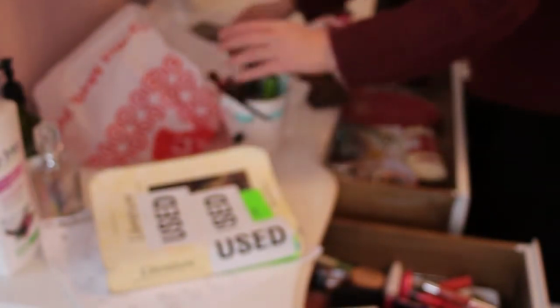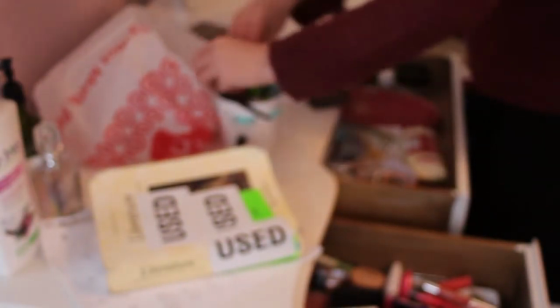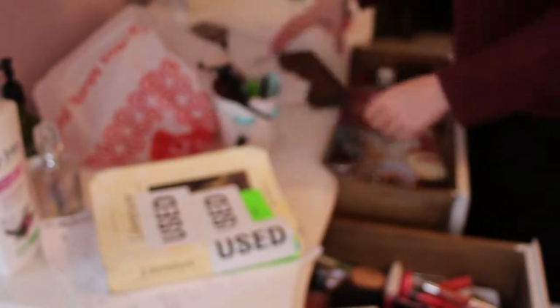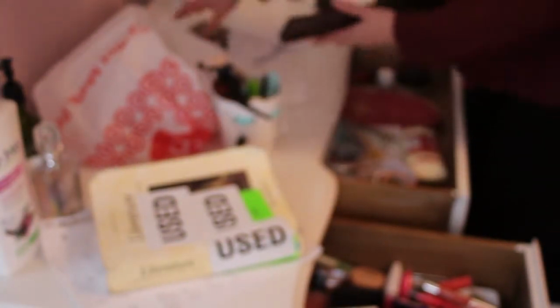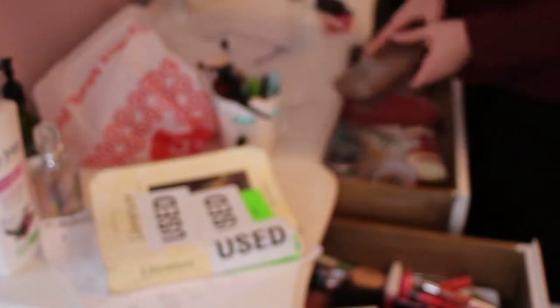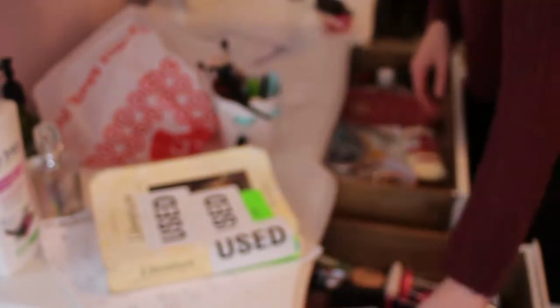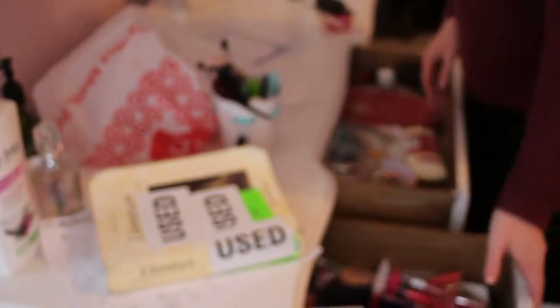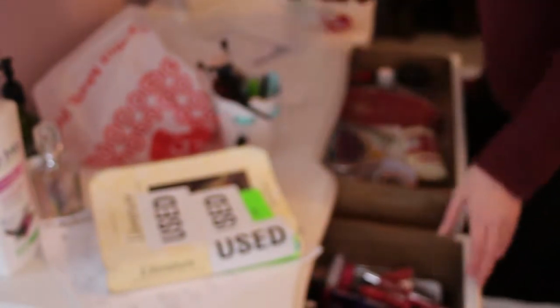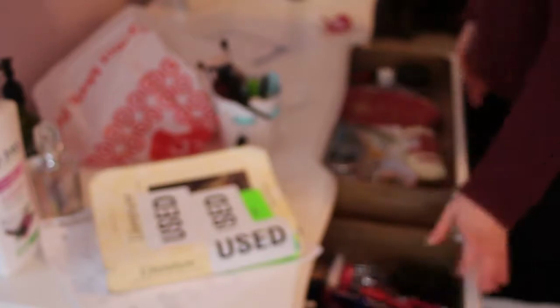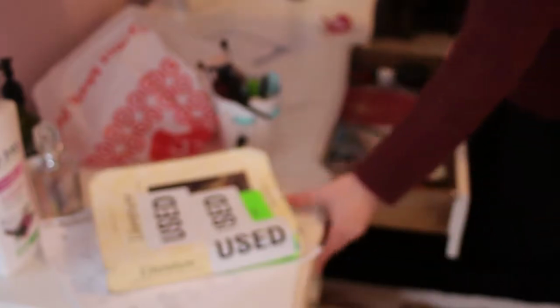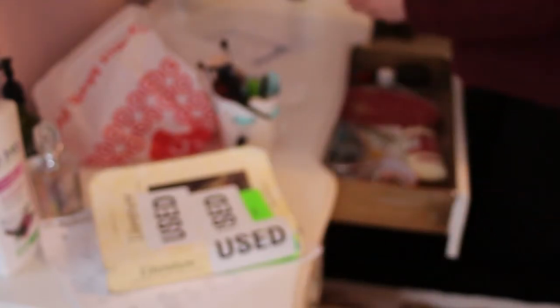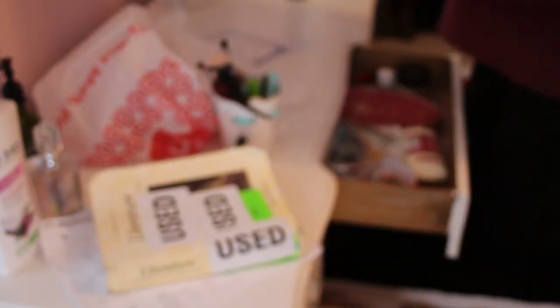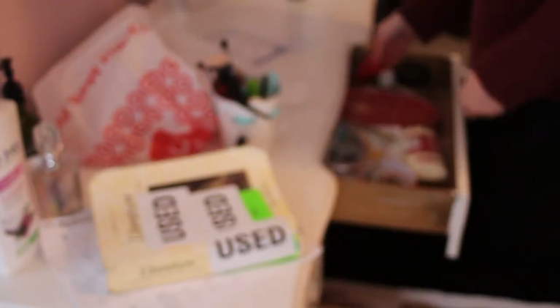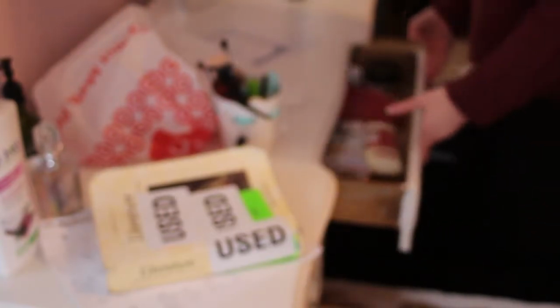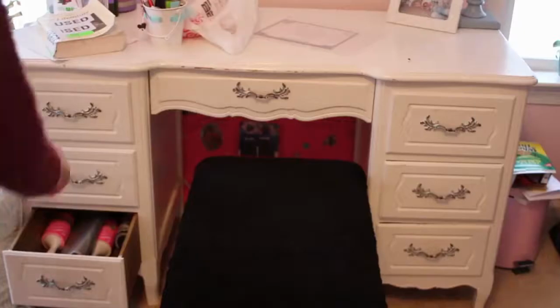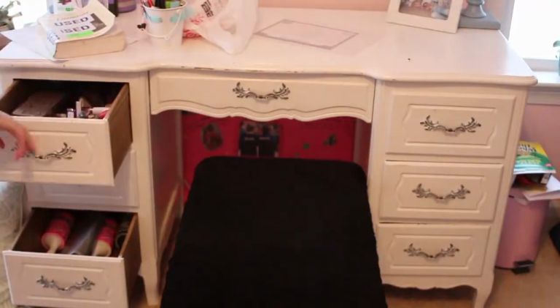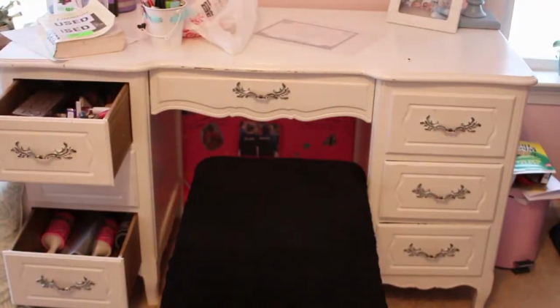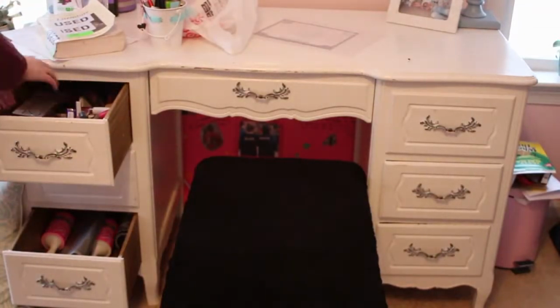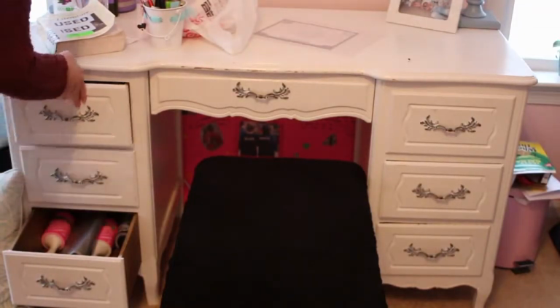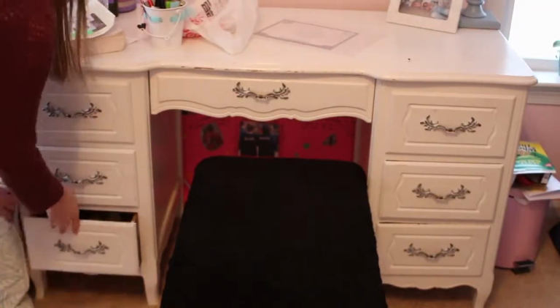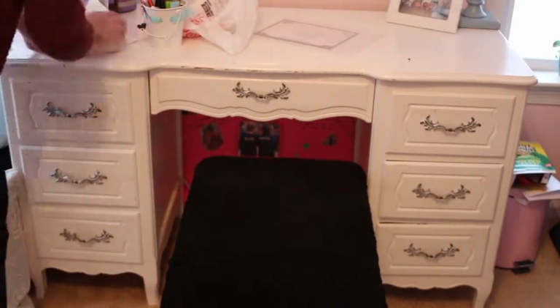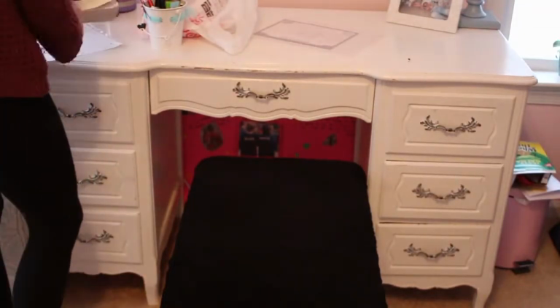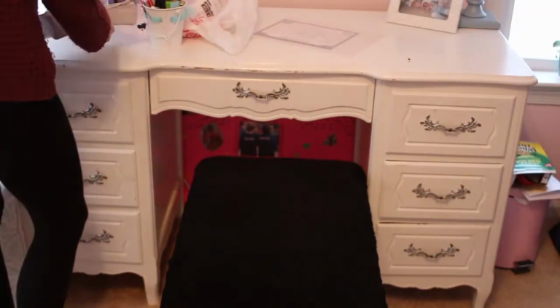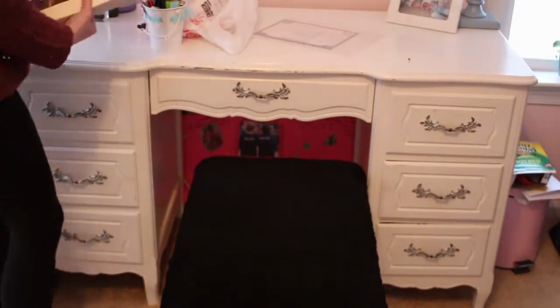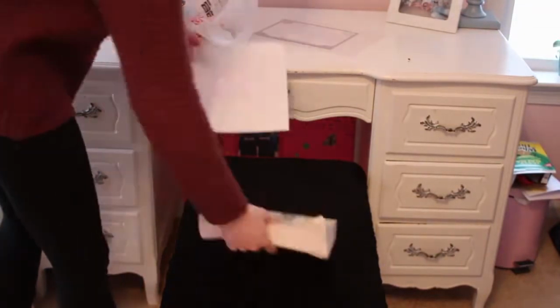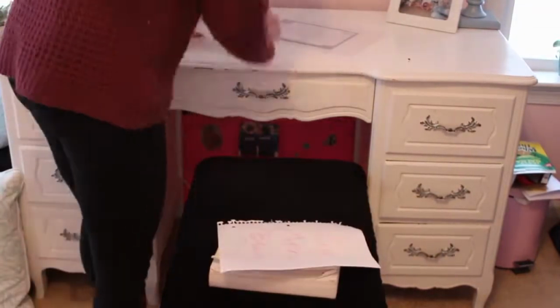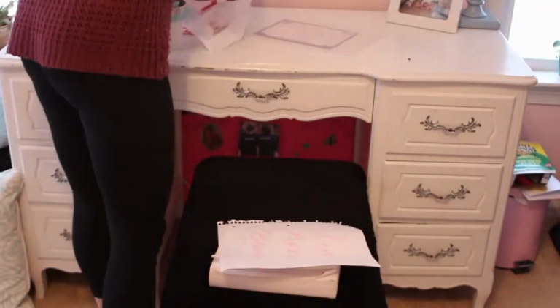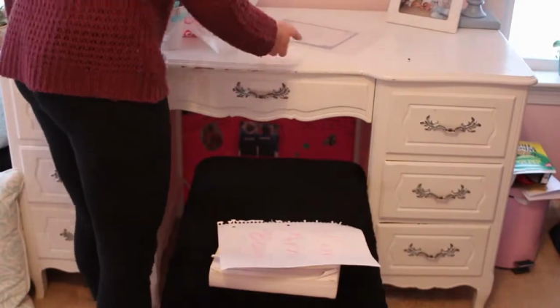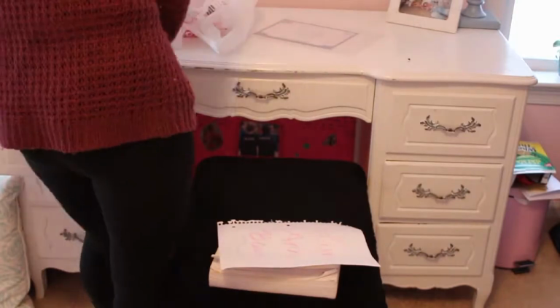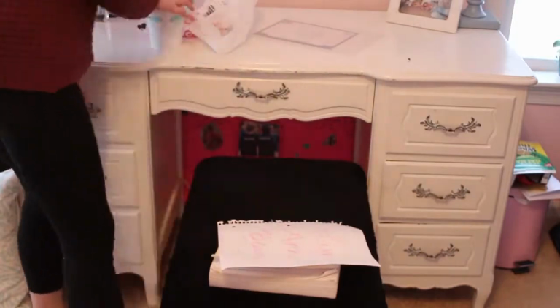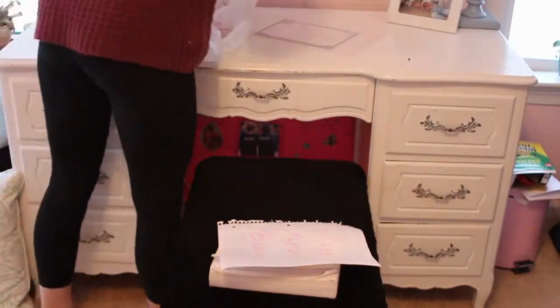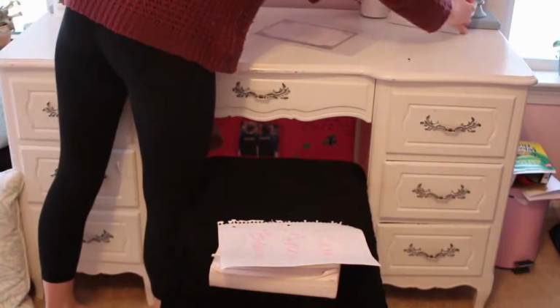Then I moved on to my desk, and my desk was mainly just covered in makeup and stuff that belongs in the drawers, so I just put everything in the drawers where they belong.